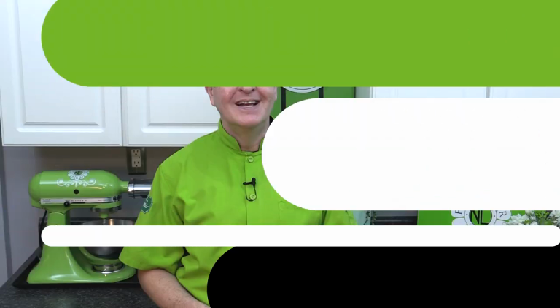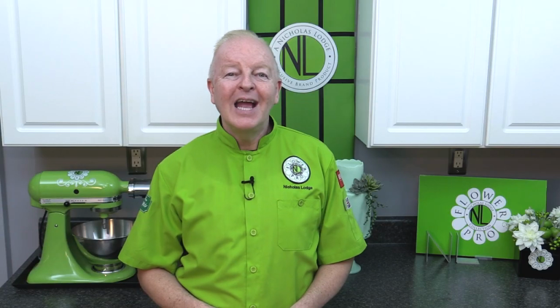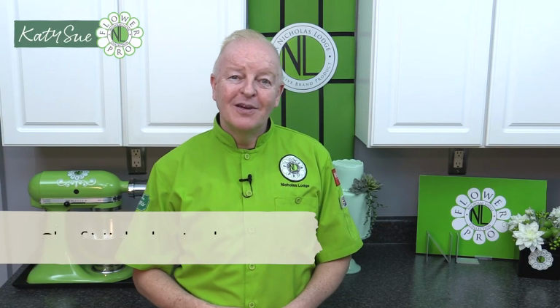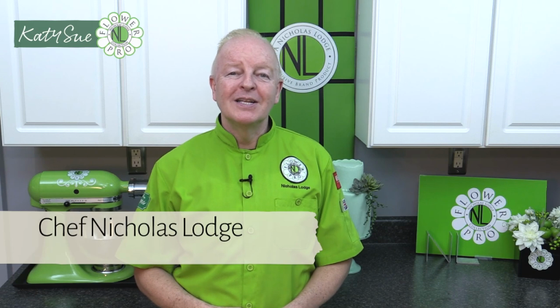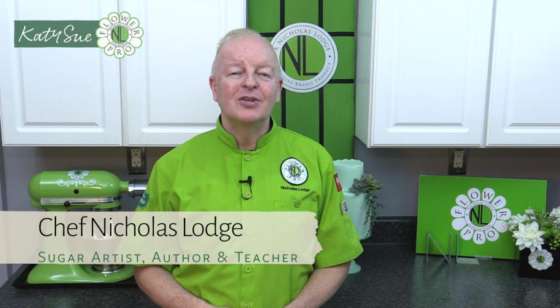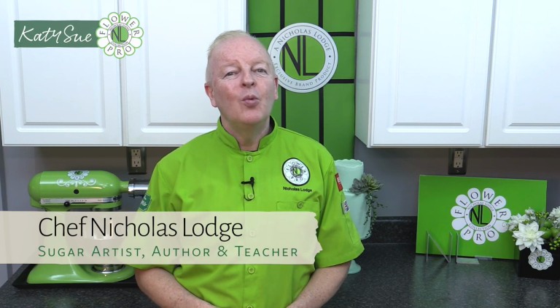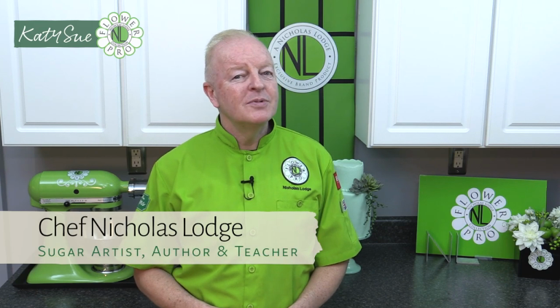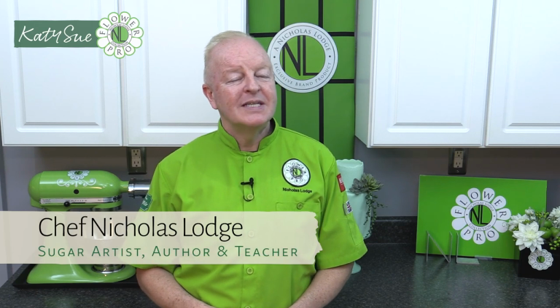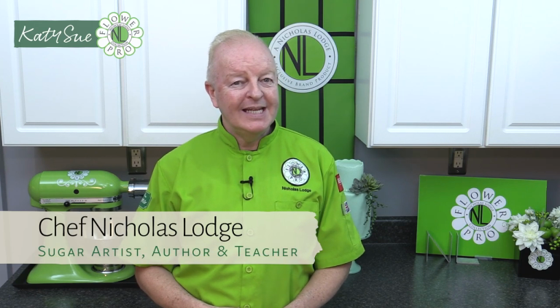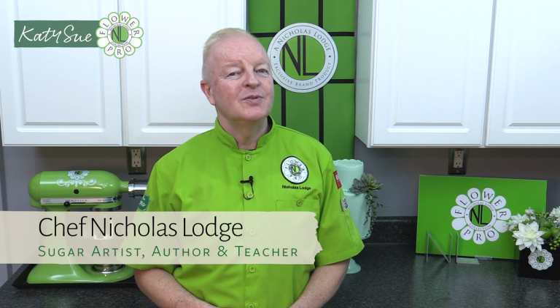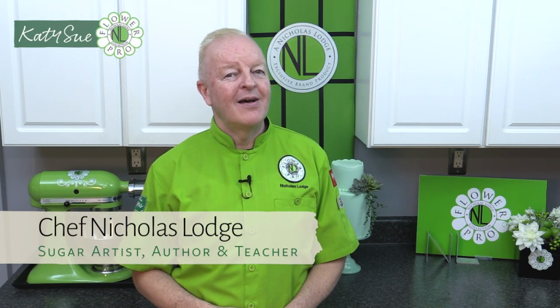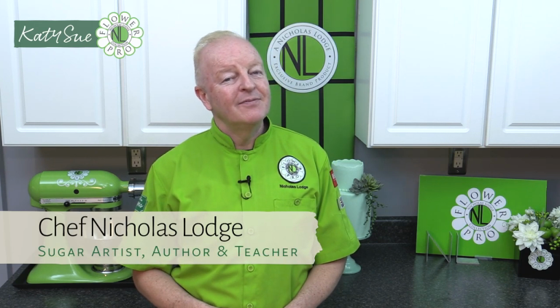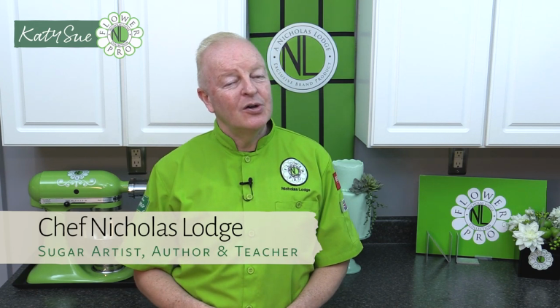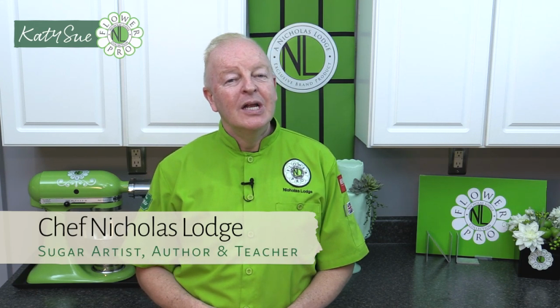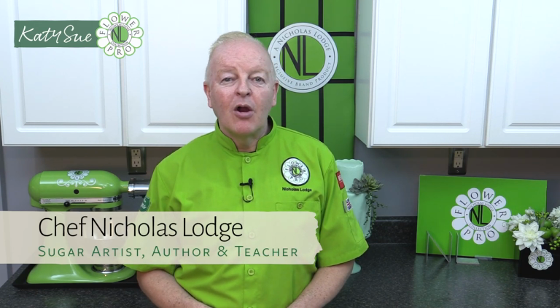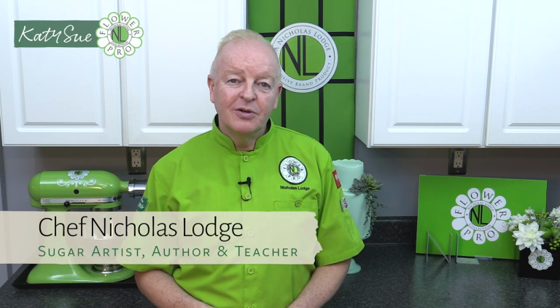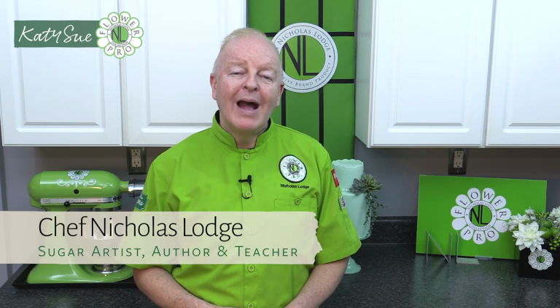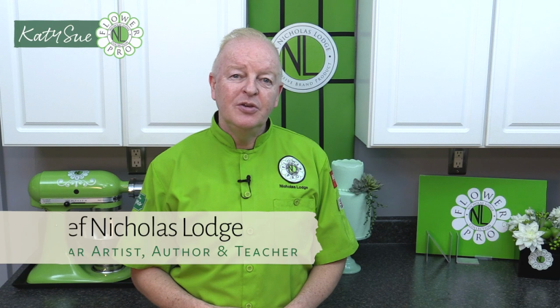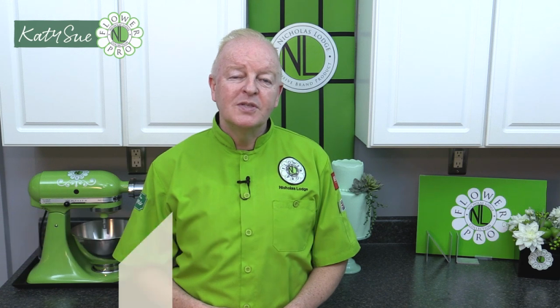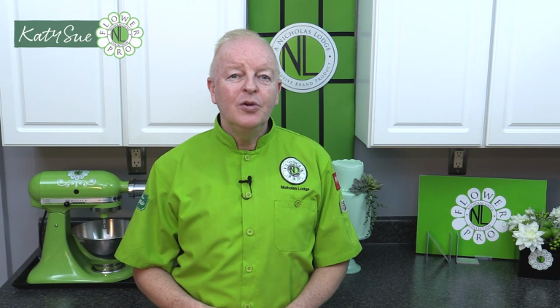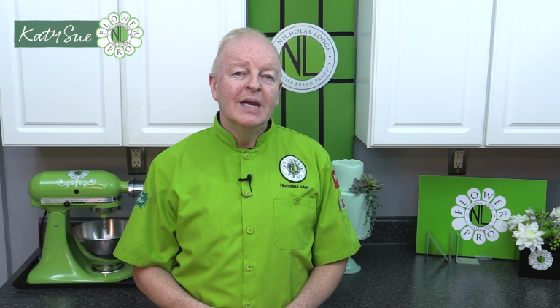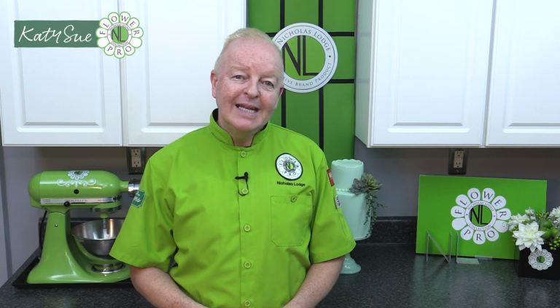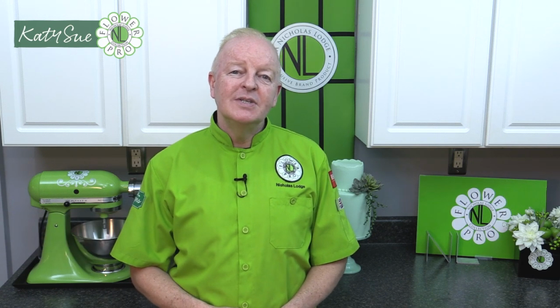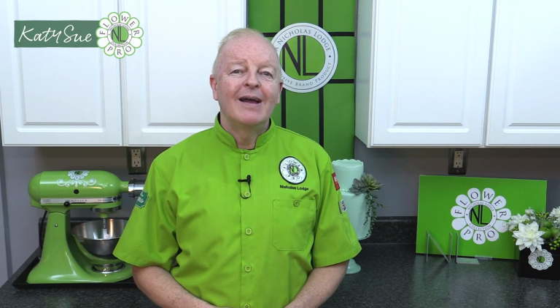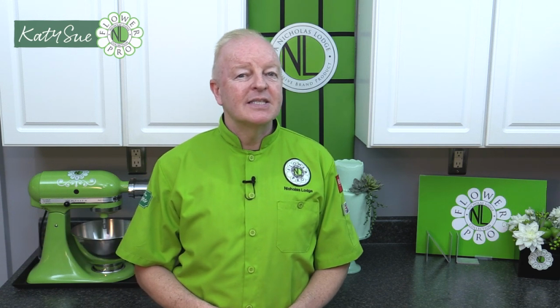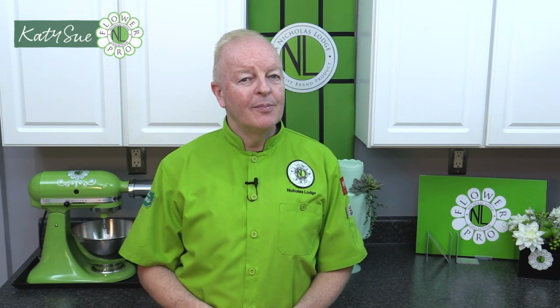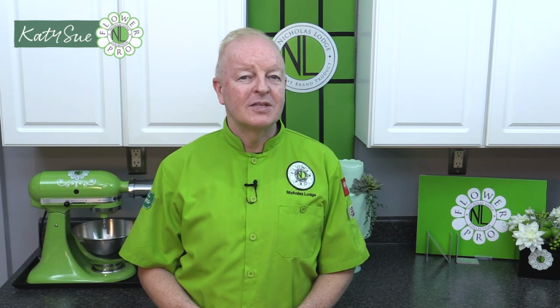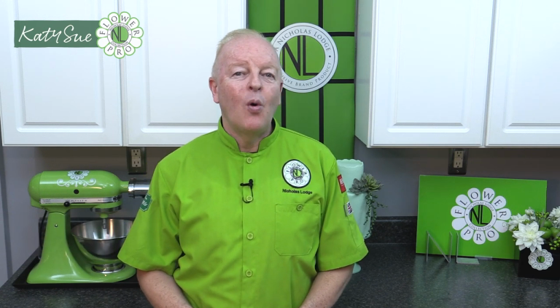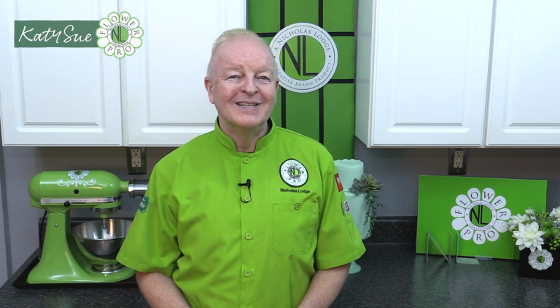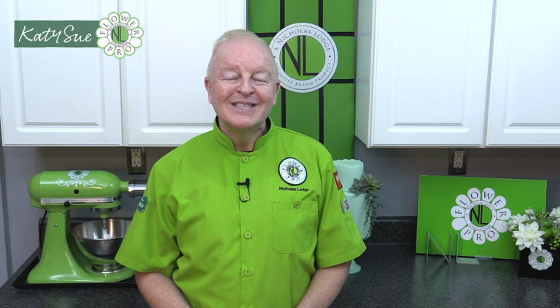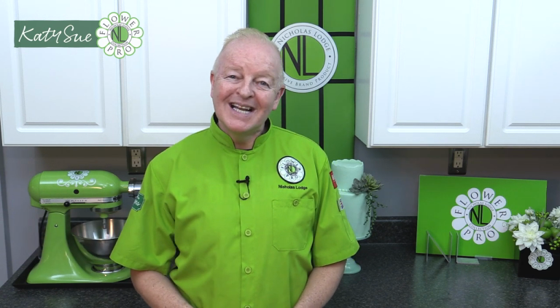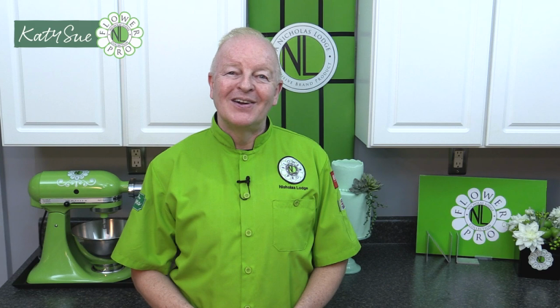Hi, I'm Chef Nicholas Lodge and welcome to this Katie Sue Designs video where I'll be showing you how to use the new Katie Sue Designs Succulent Pots mold. So let's get started.